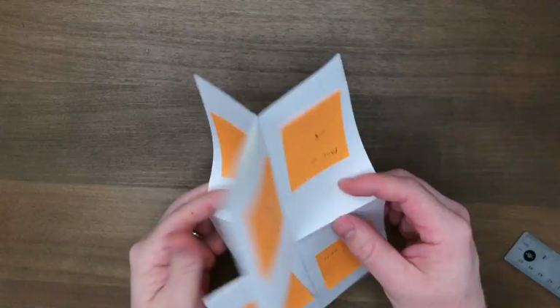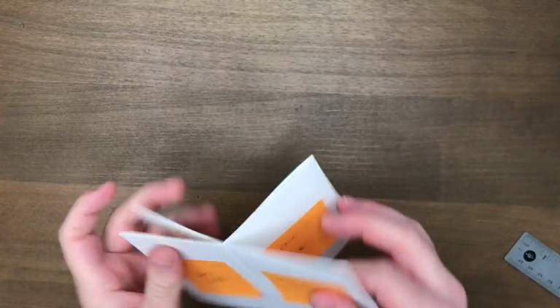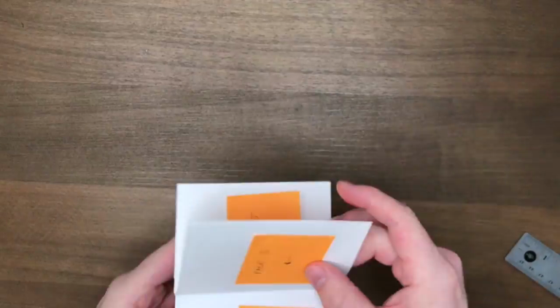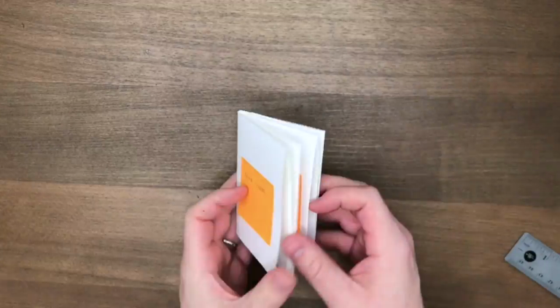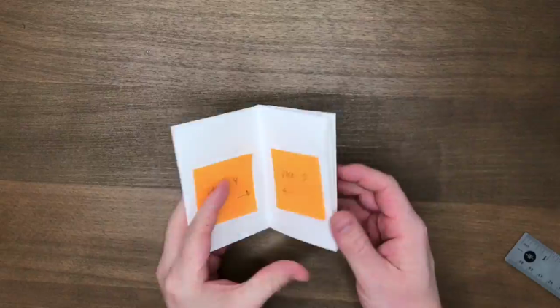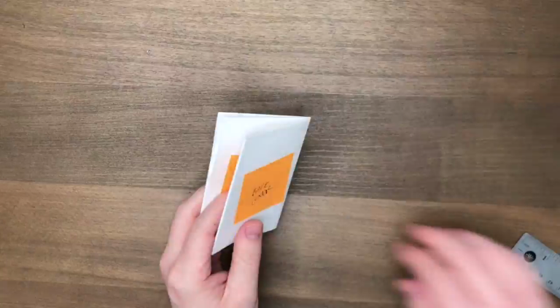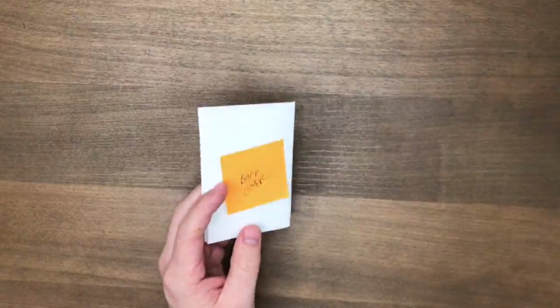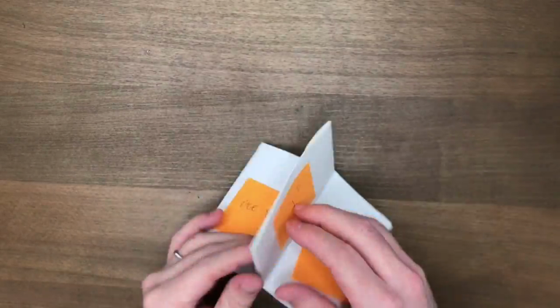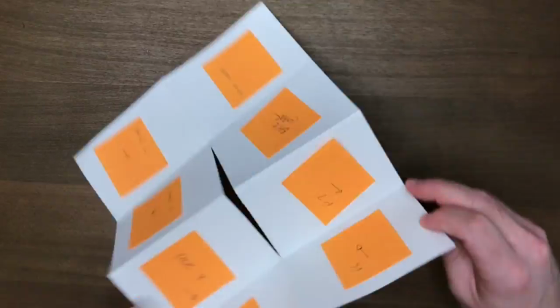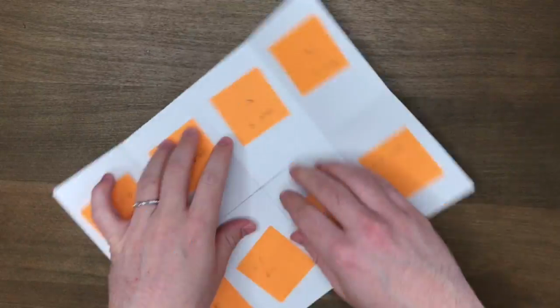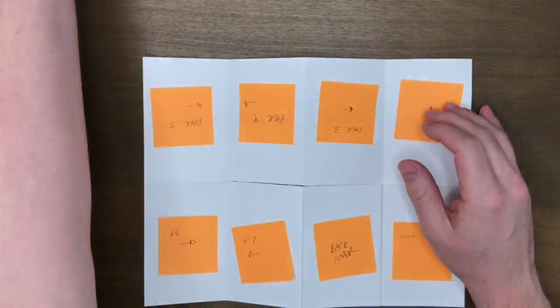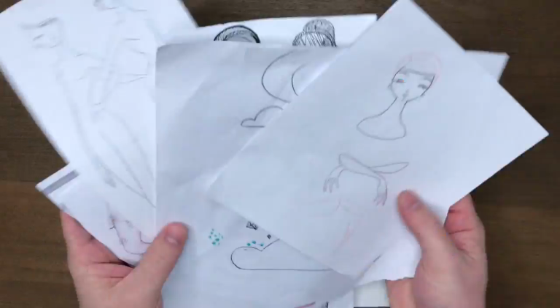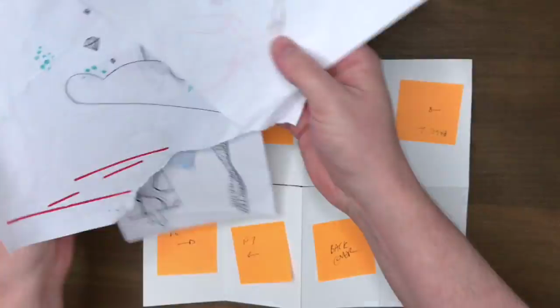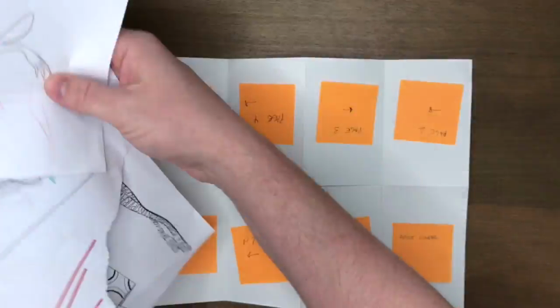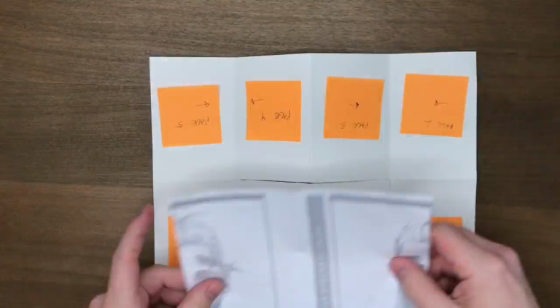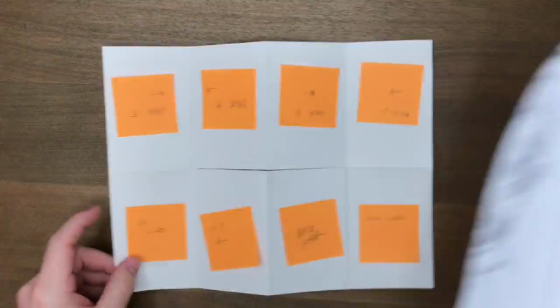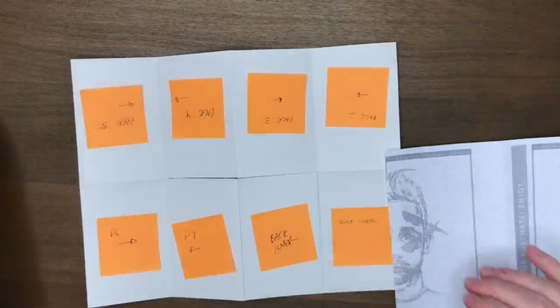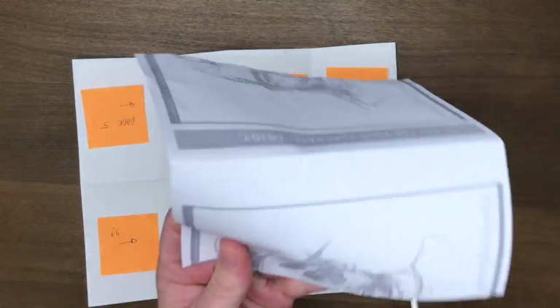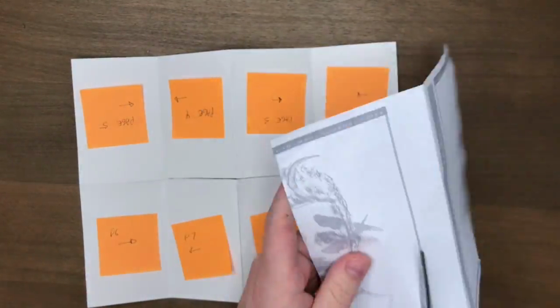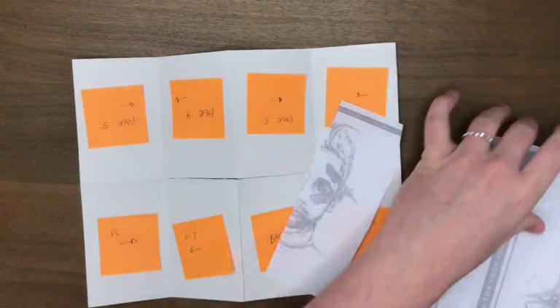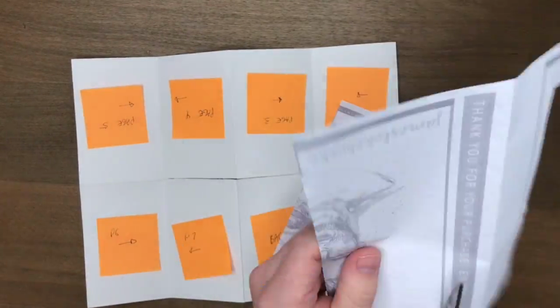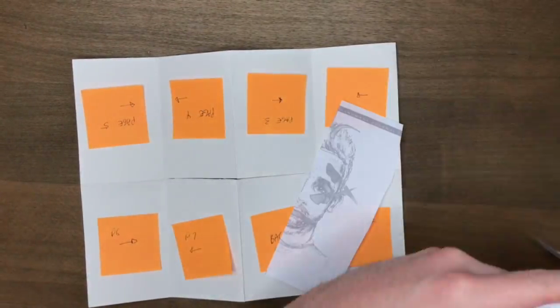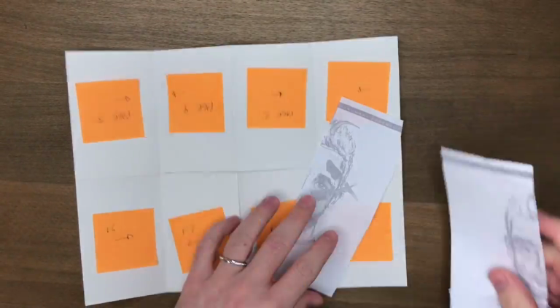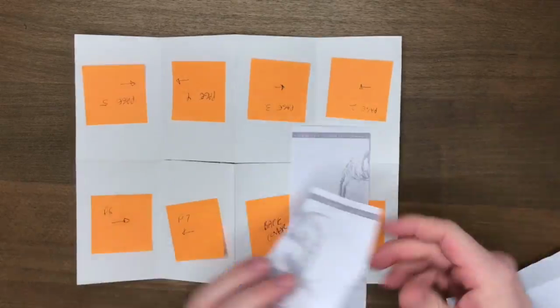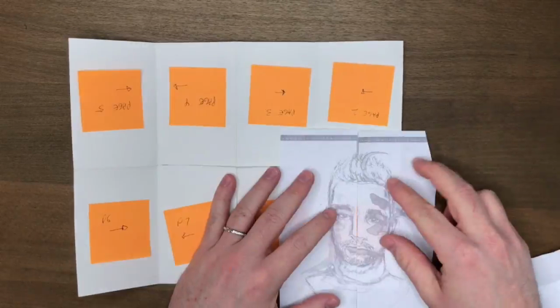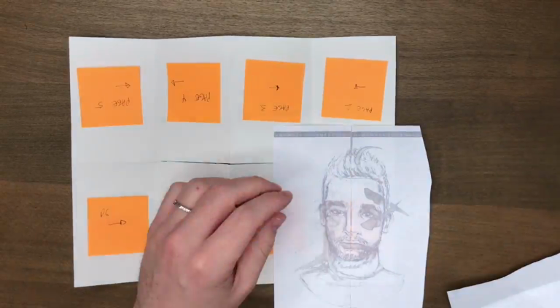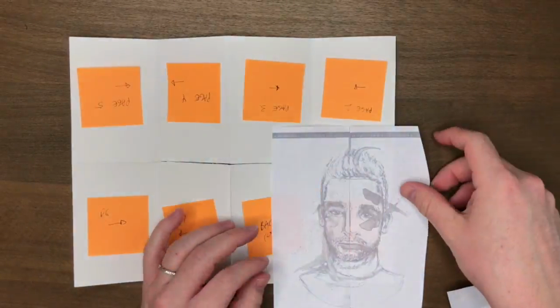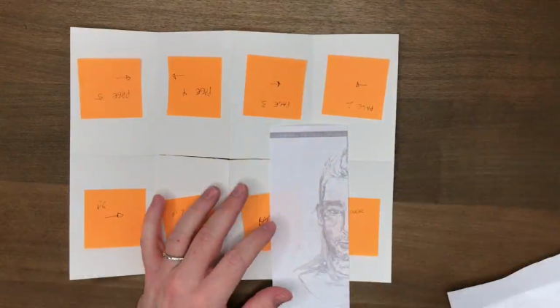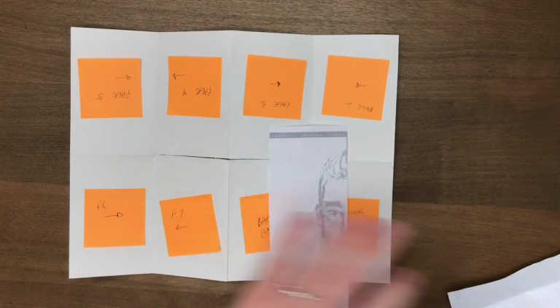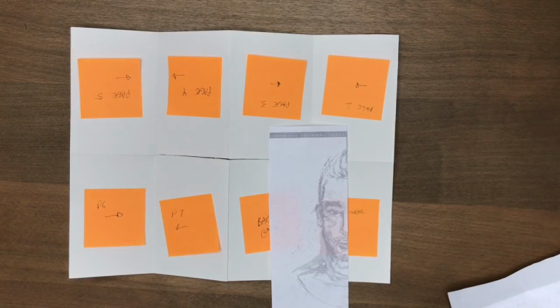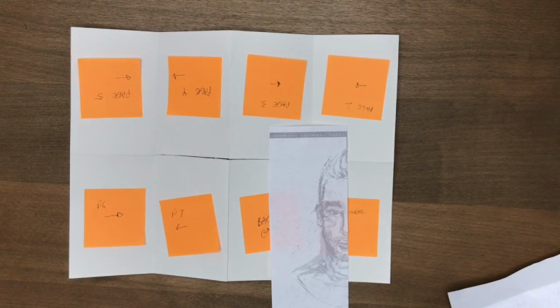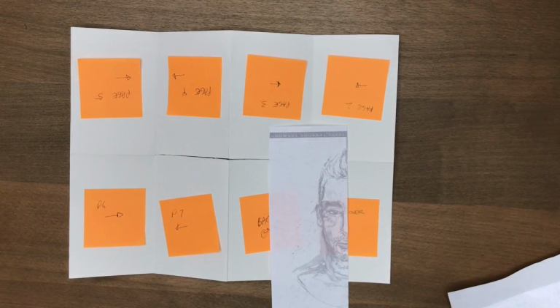G'day friends! Welcome to today's video where I make a zine! And if you don't know what a zine is, don't worry — I don't know what it is either.